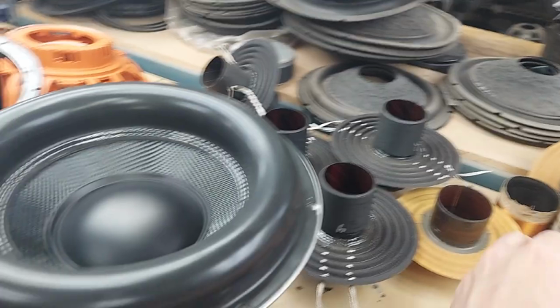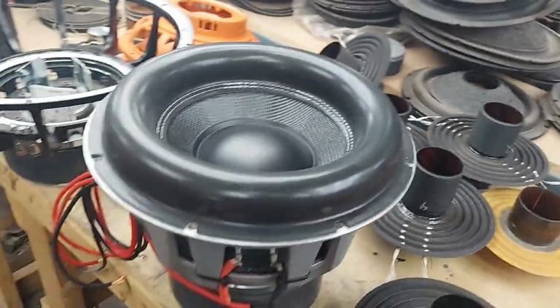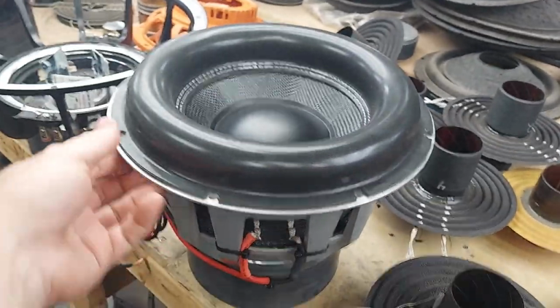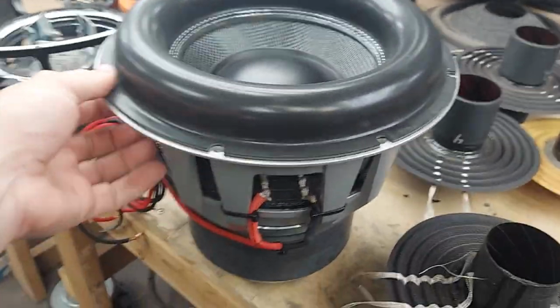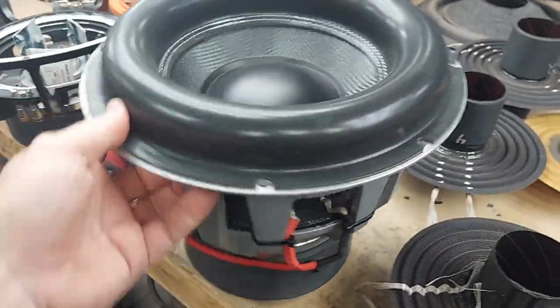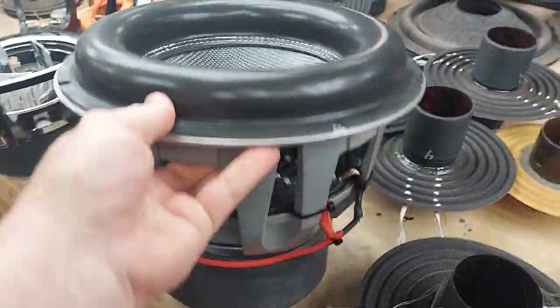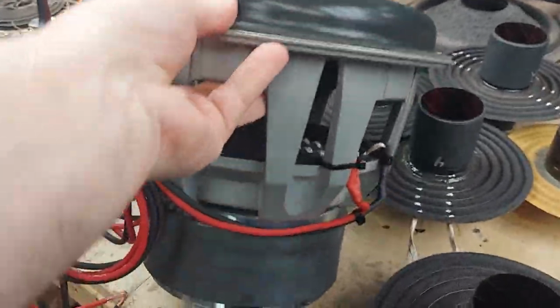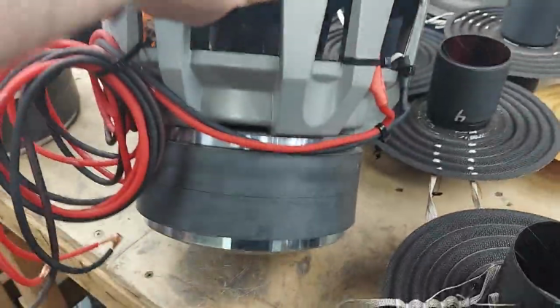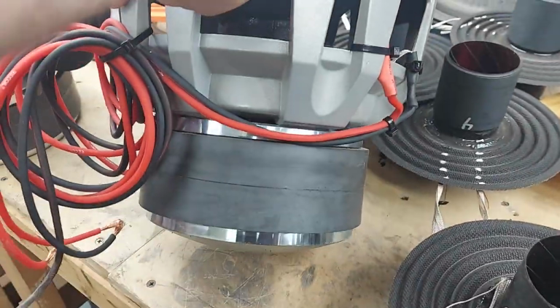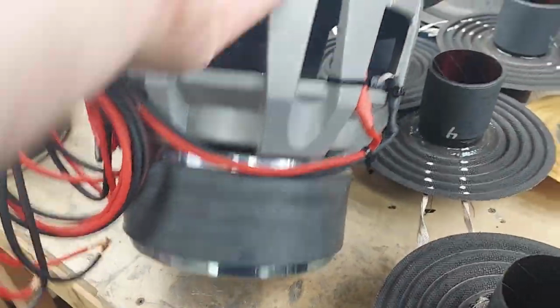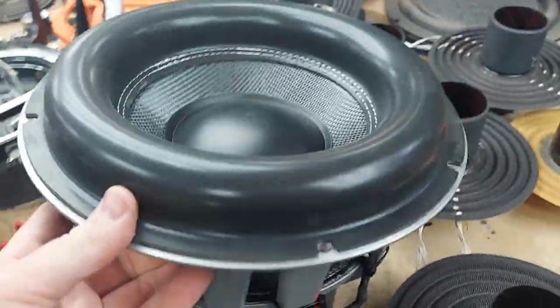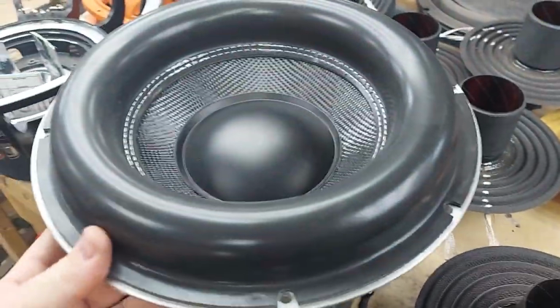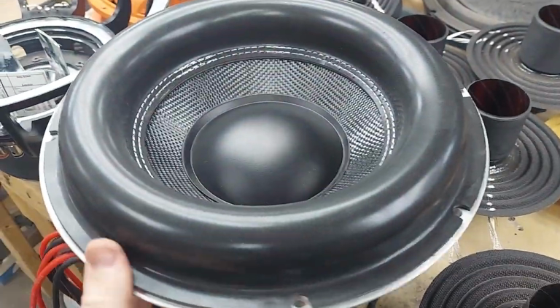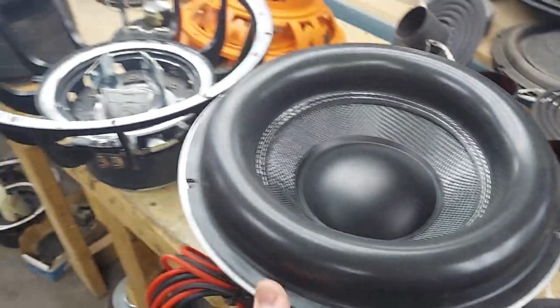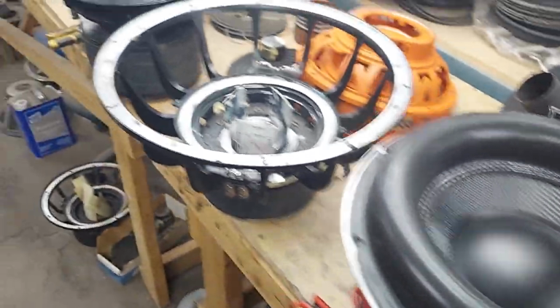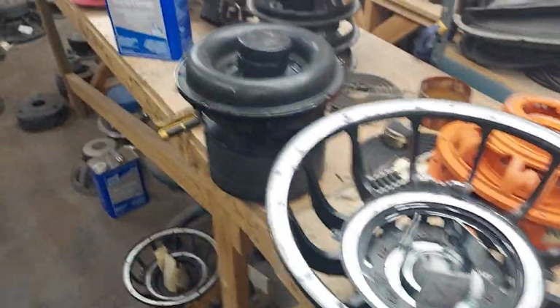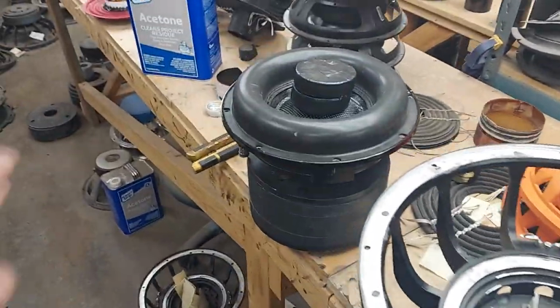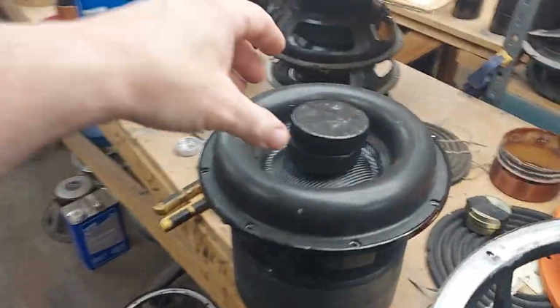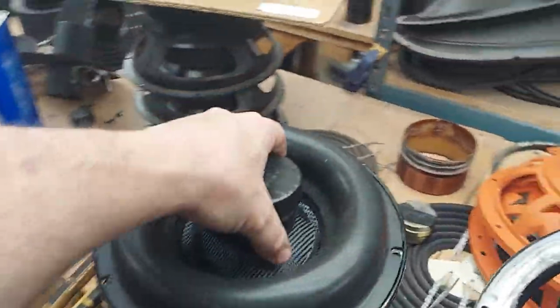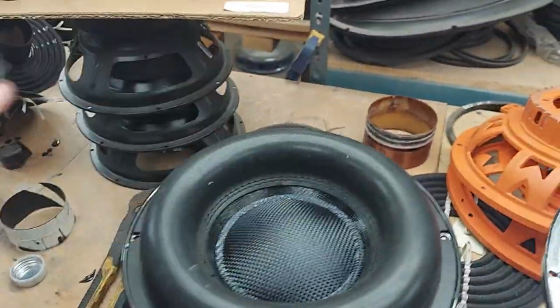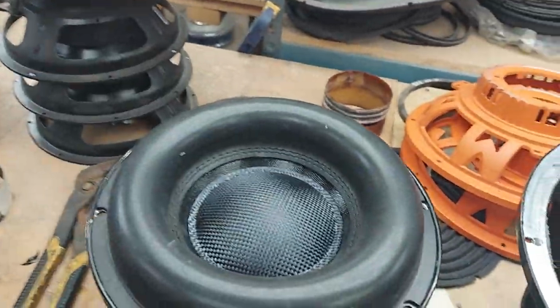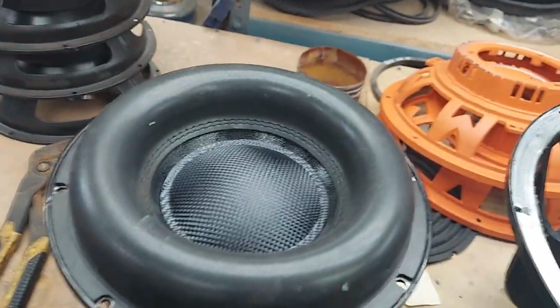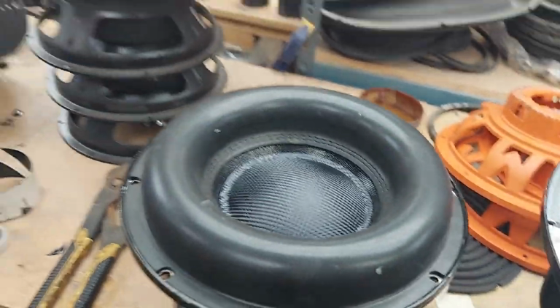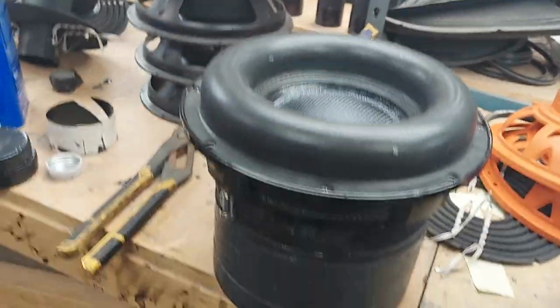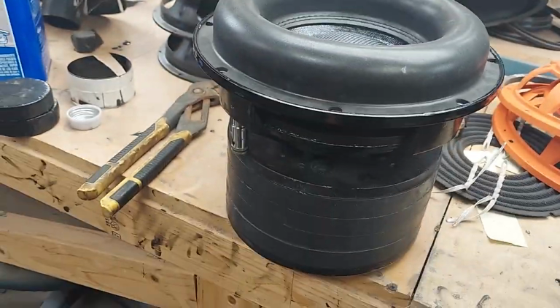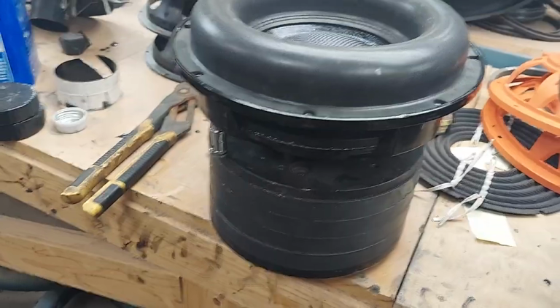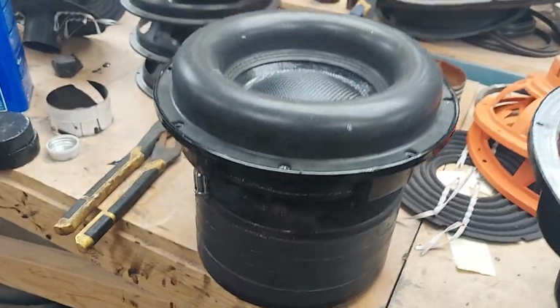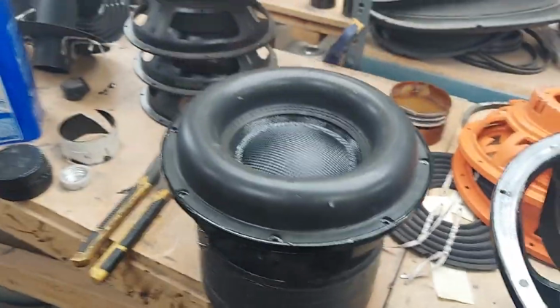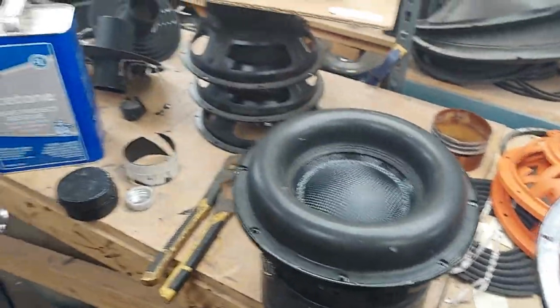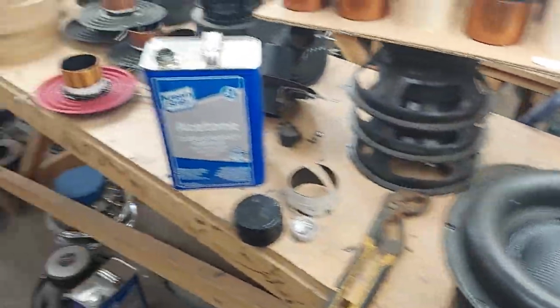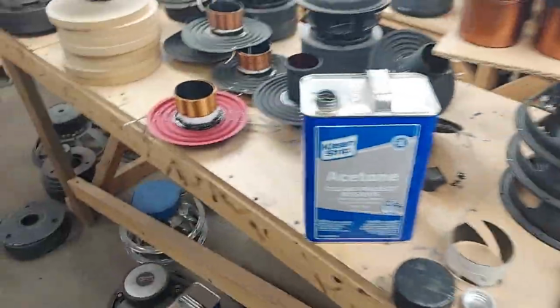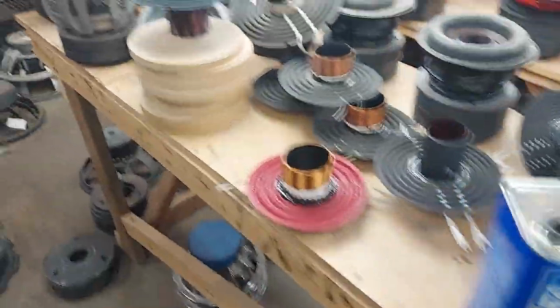Blackjack Audio — this one's ready to go, just got to put the jail sticker on it and it'll ship out. And this is Casey's 10 — that one's done too, it's got to ship out.